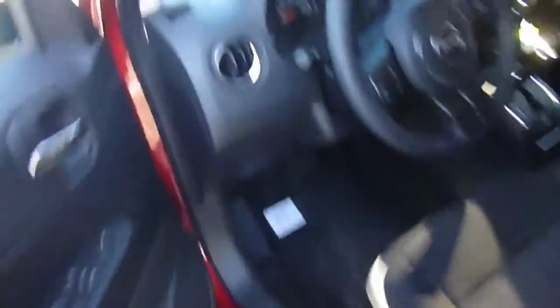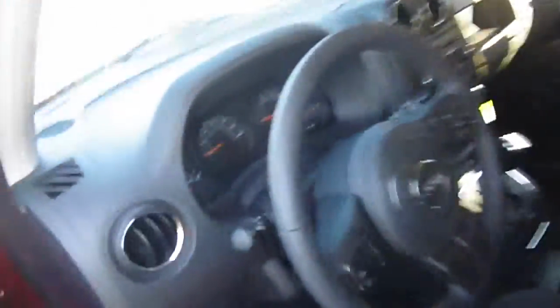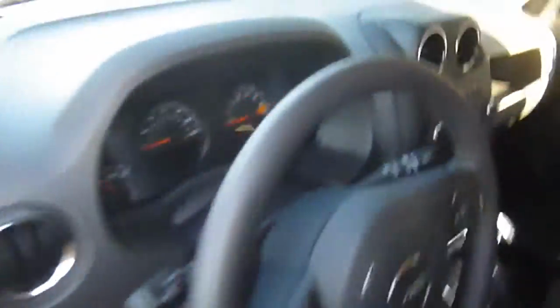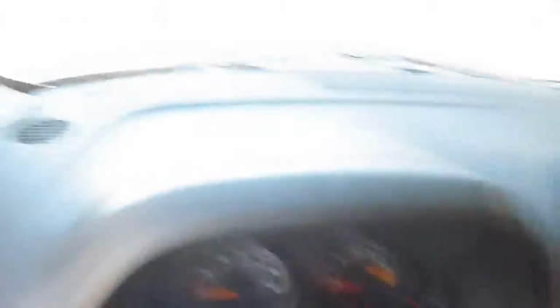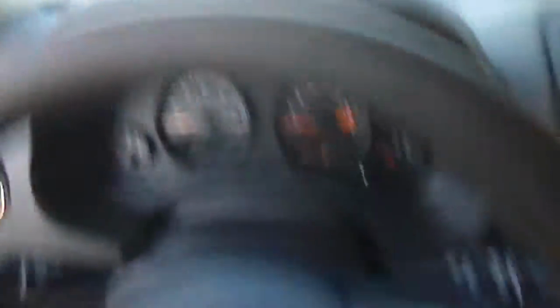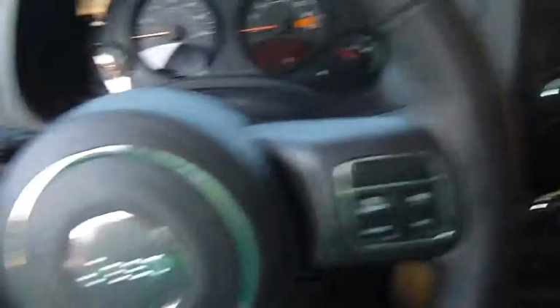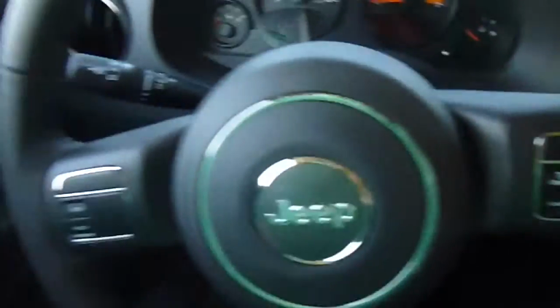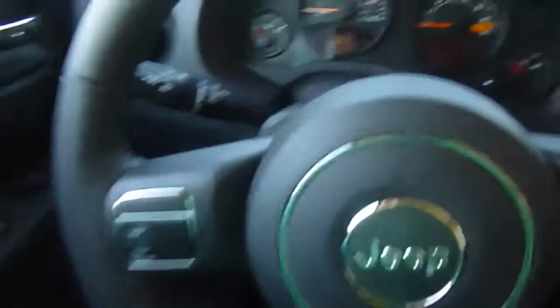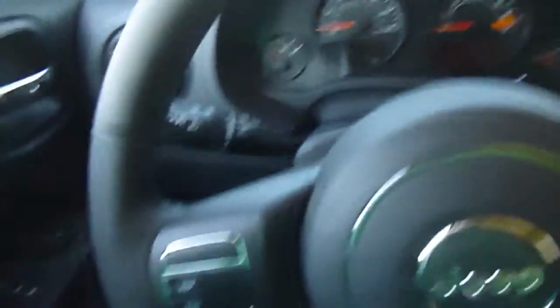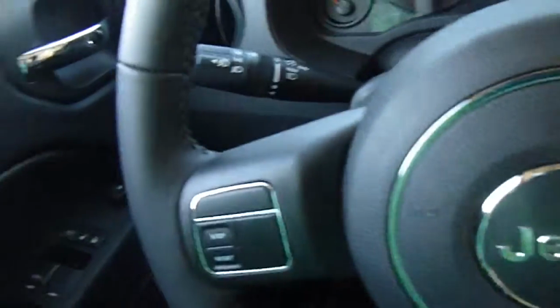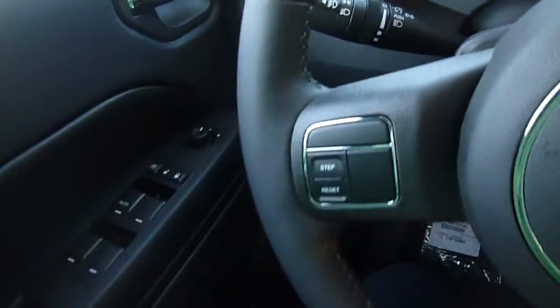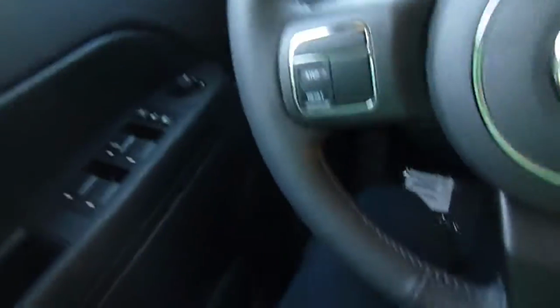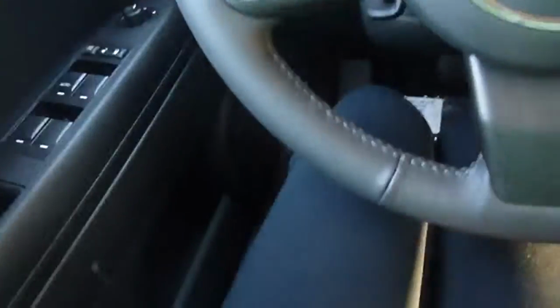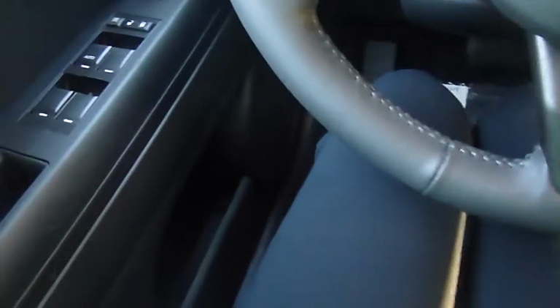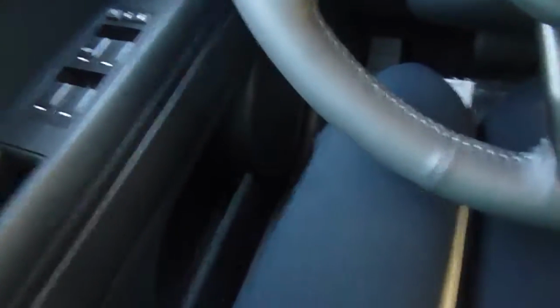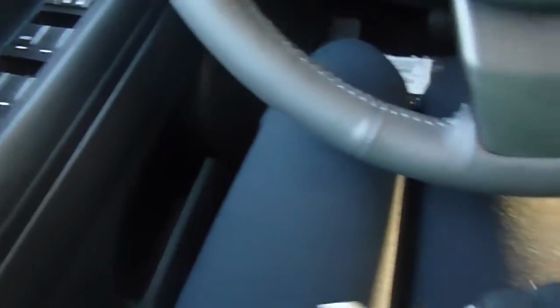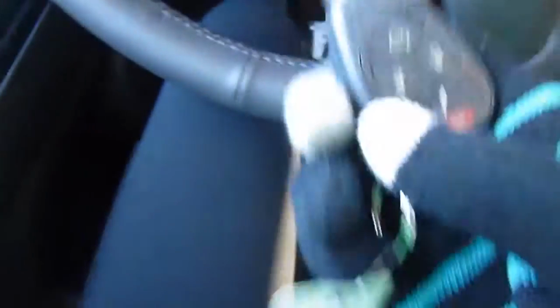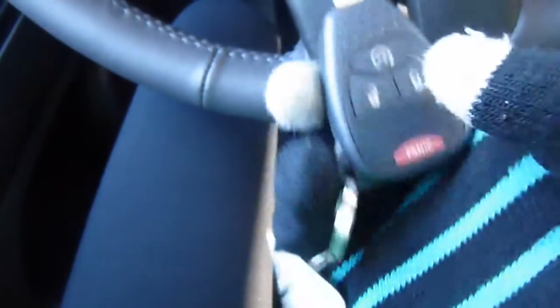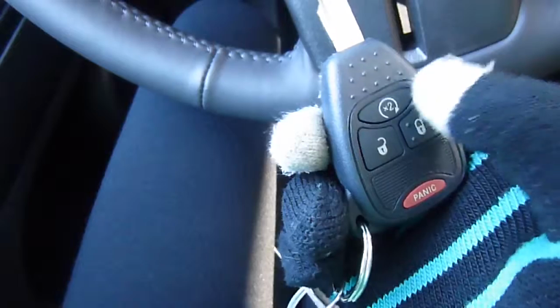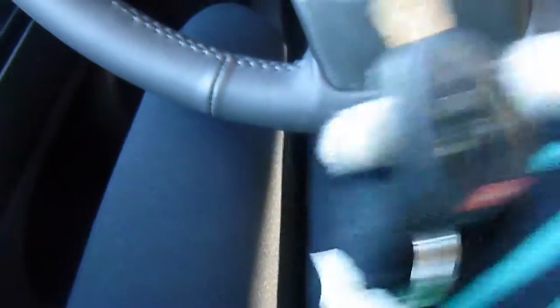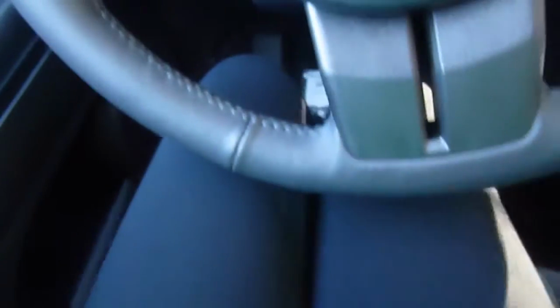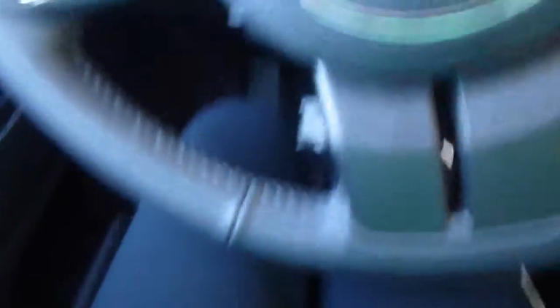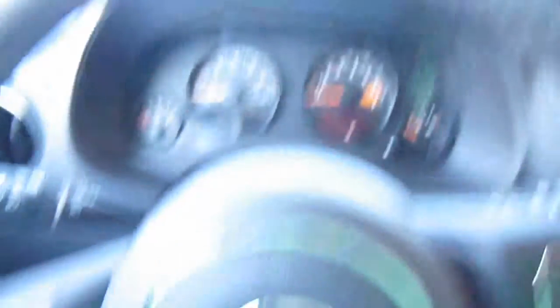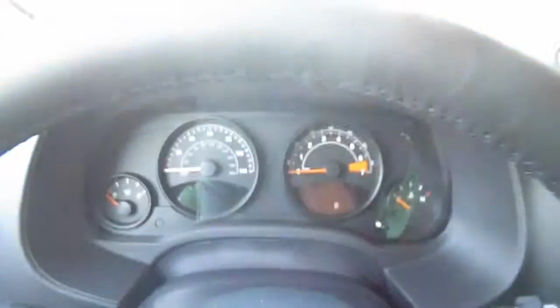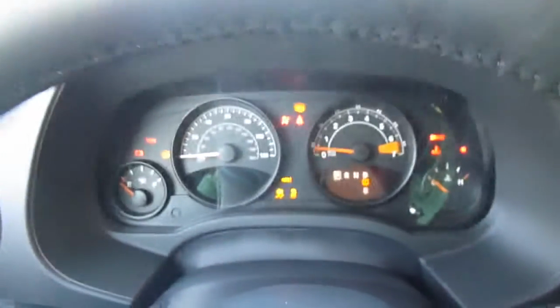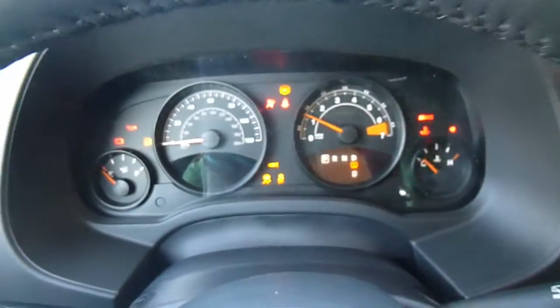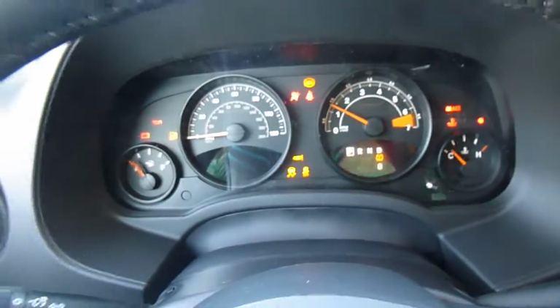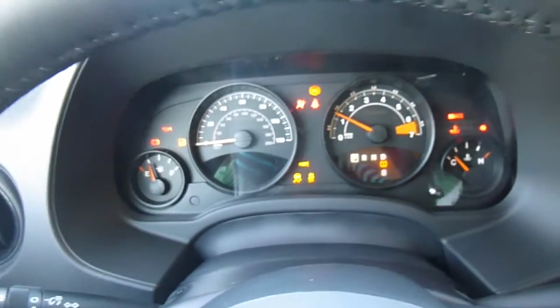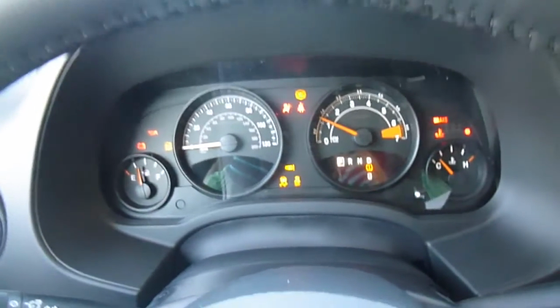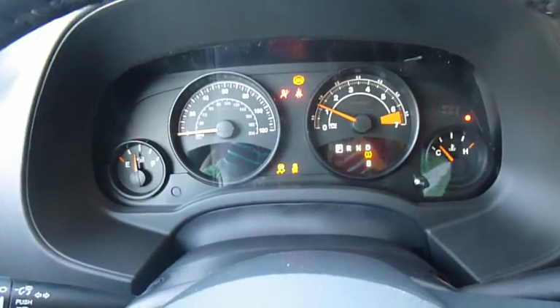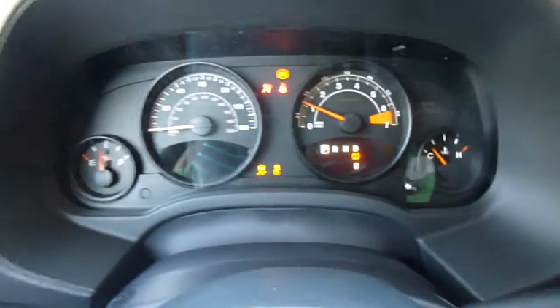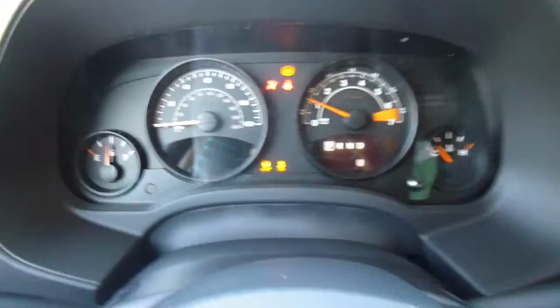Over here you've got cruise control and media center controls right on your steering wheel. Take a look at your key here — there is a remote start right there. And this is what it looks like on. That's your dash right there.